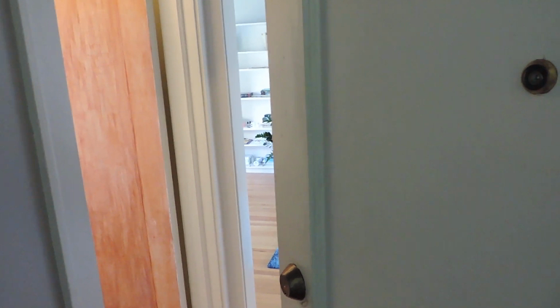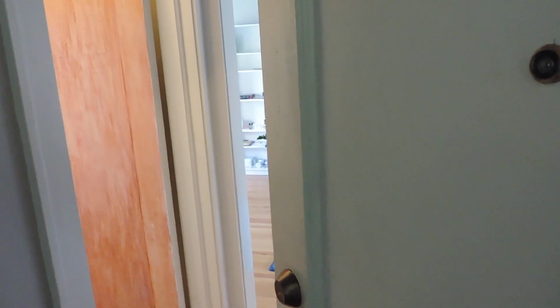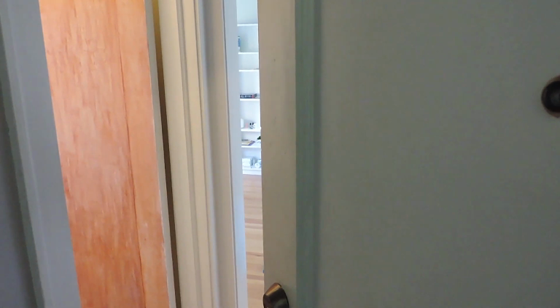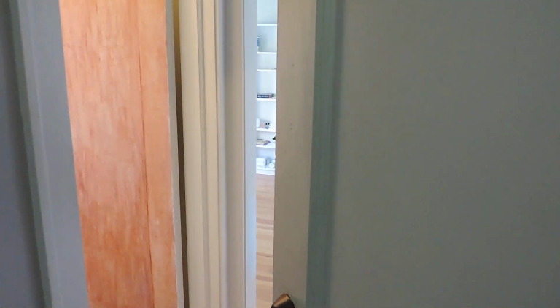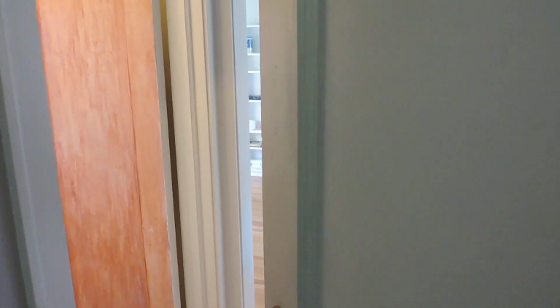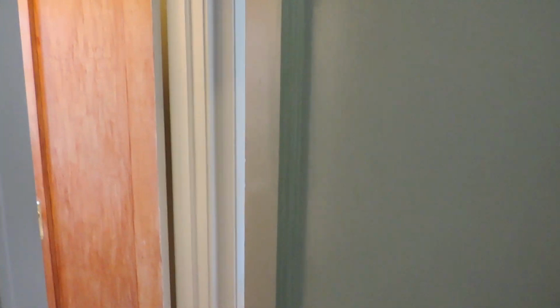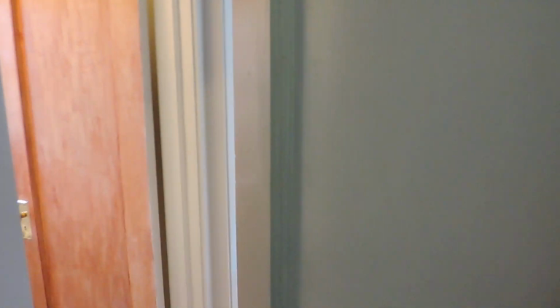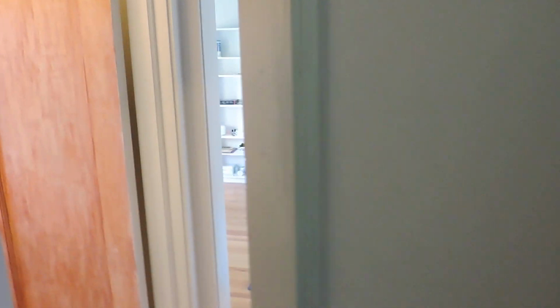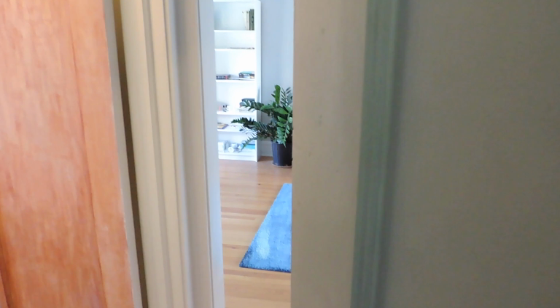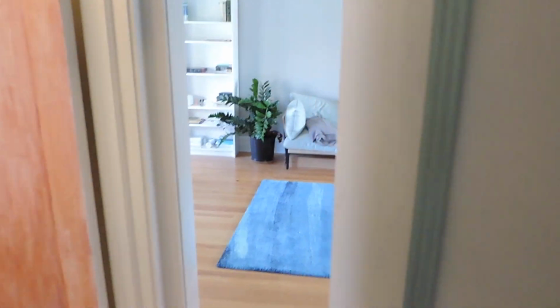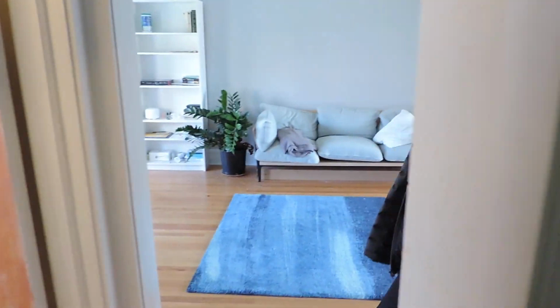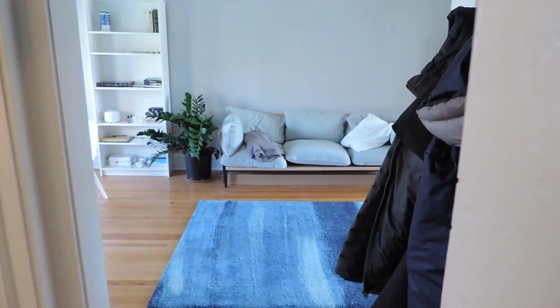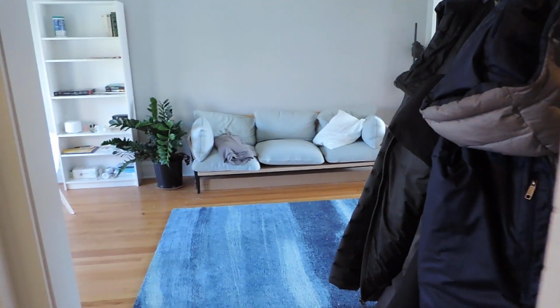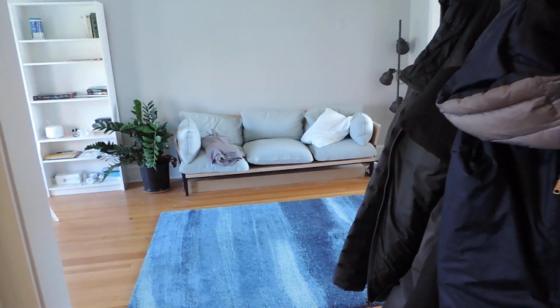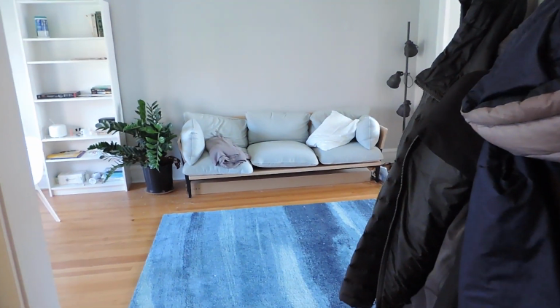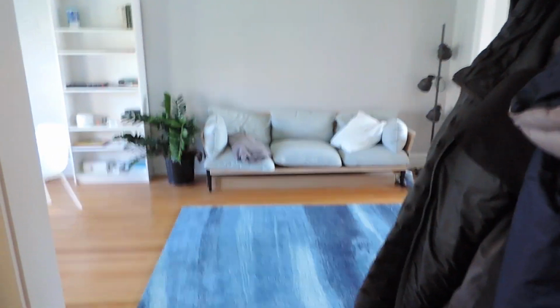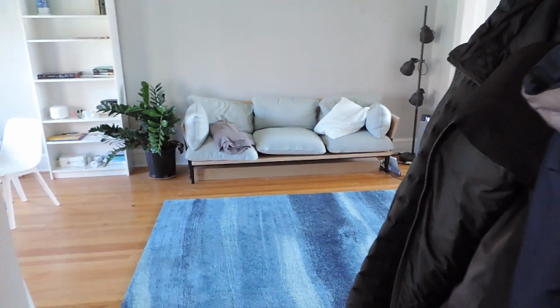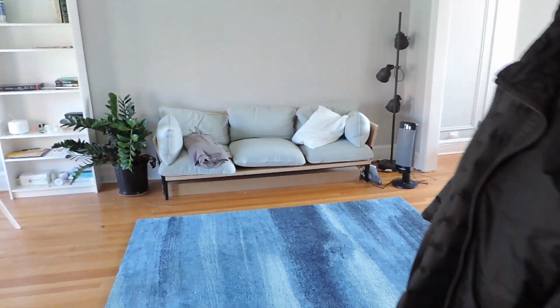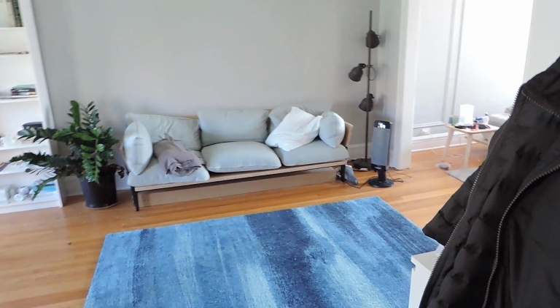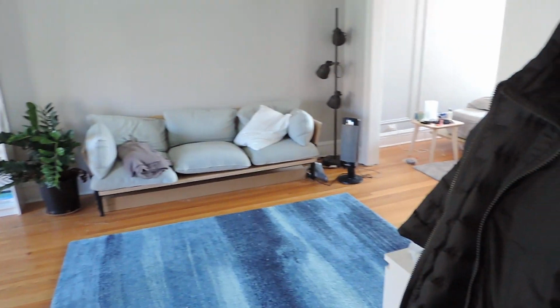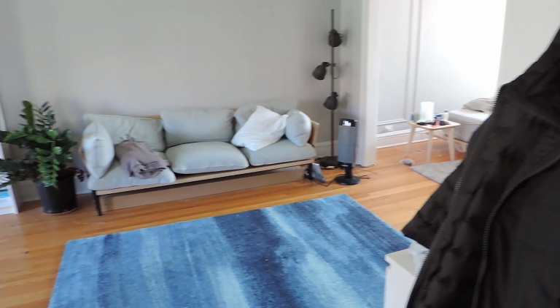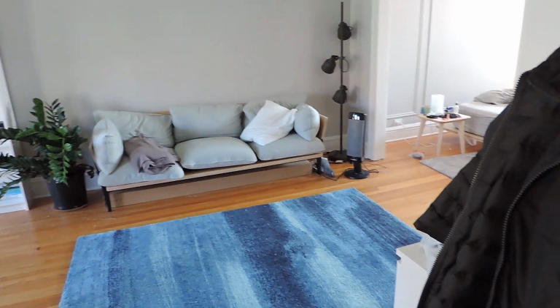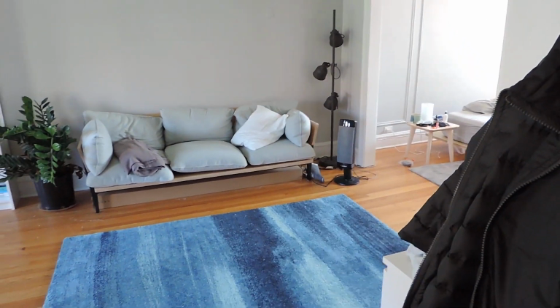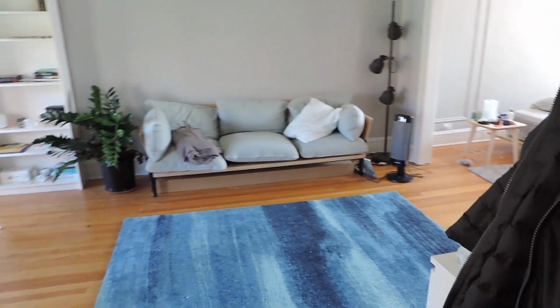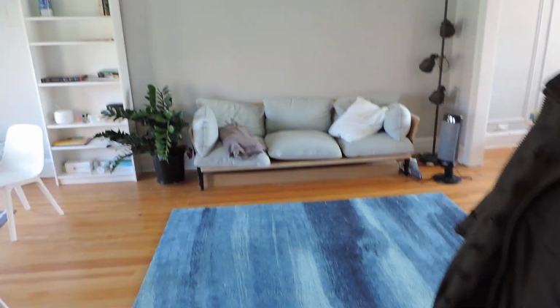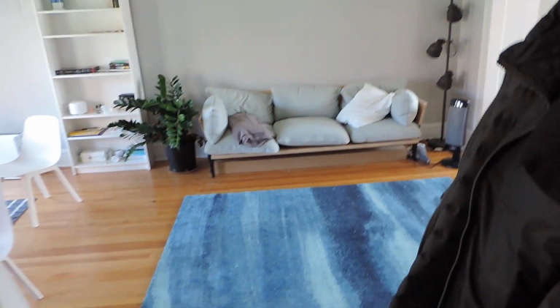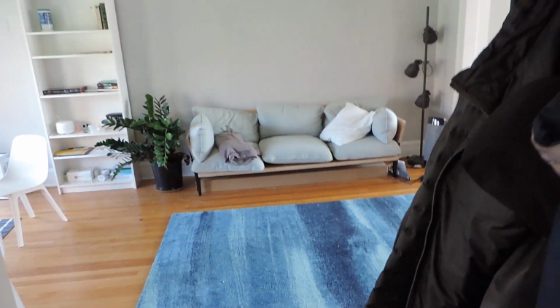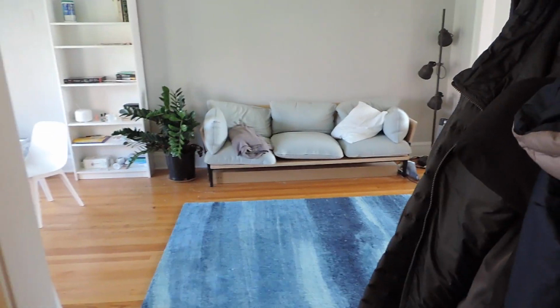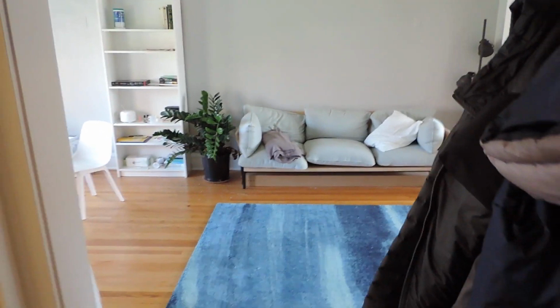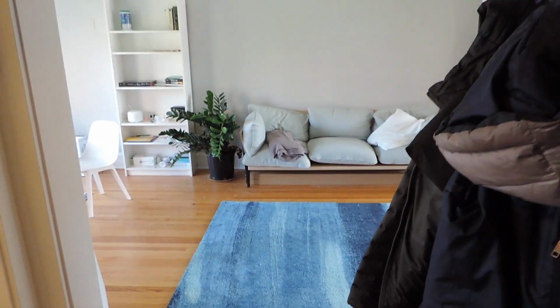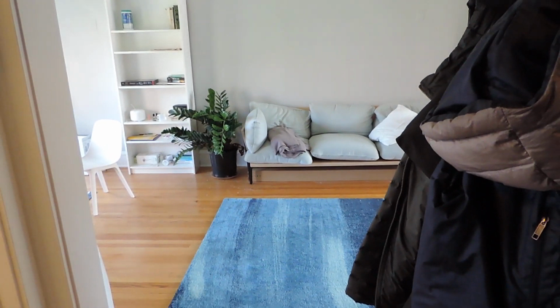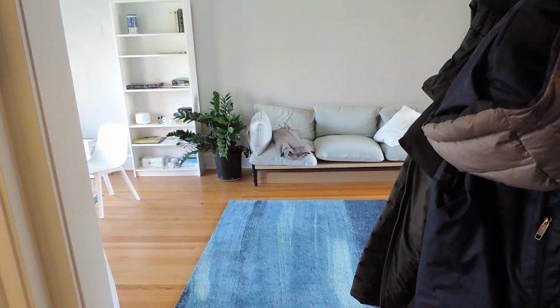Hi, this is Andy Scott with North Shore Apartments. We're about to walk into 842 Hinman number three. It is a really big, really nice studio — it's a condominium rather than an apartment.